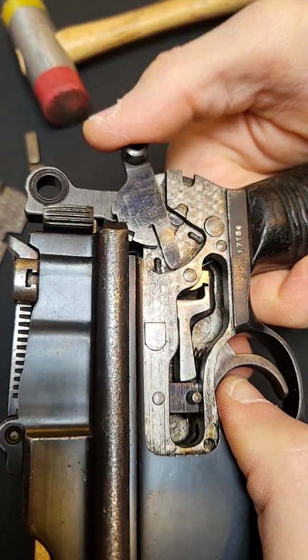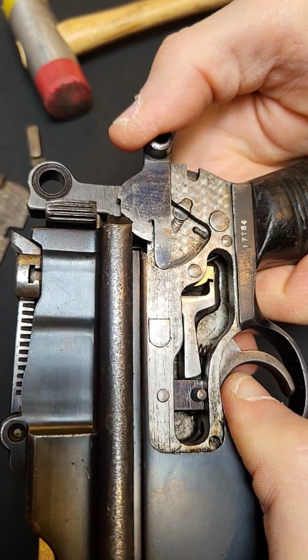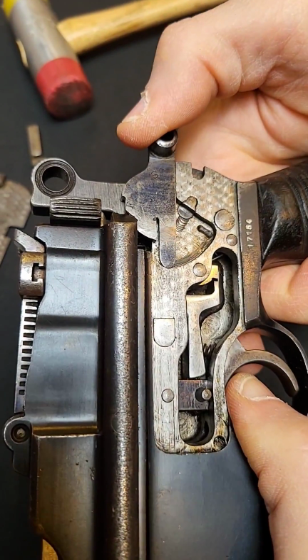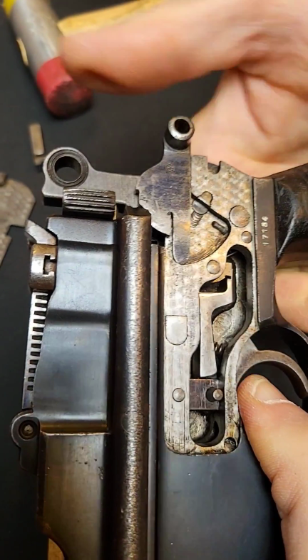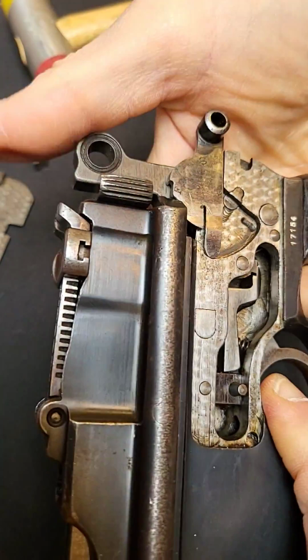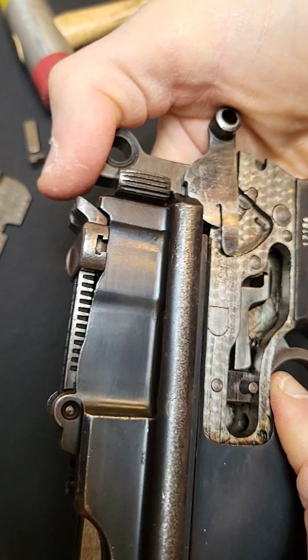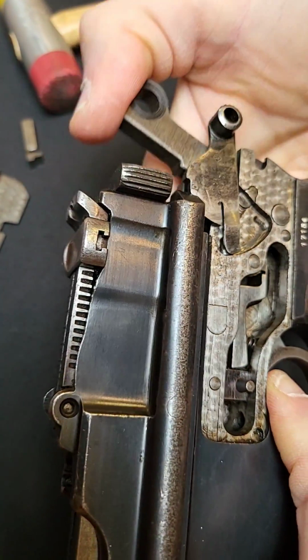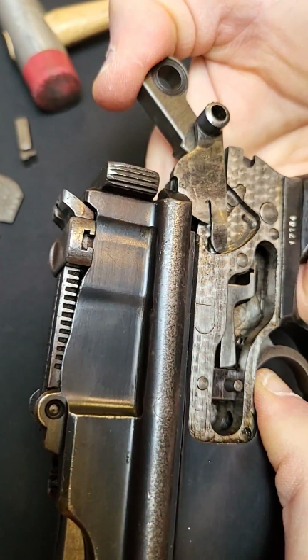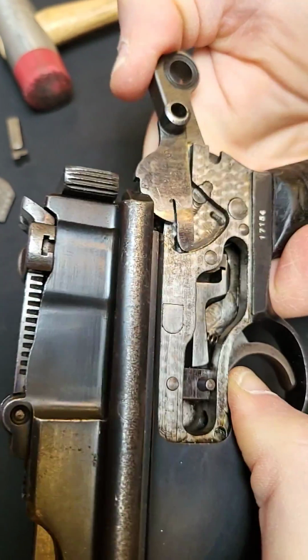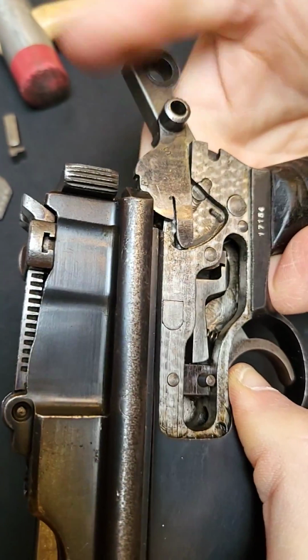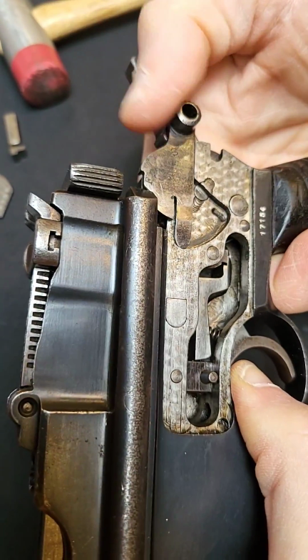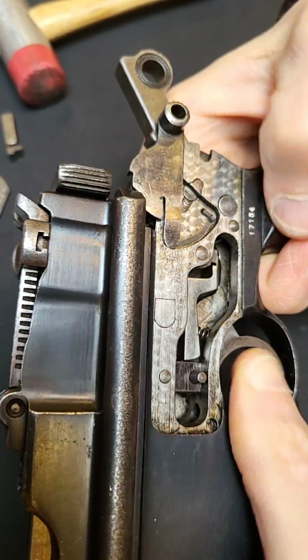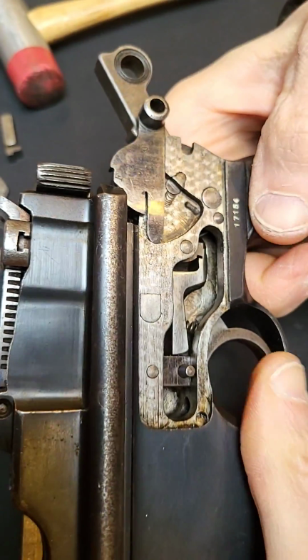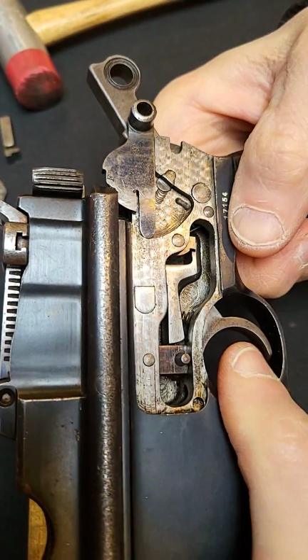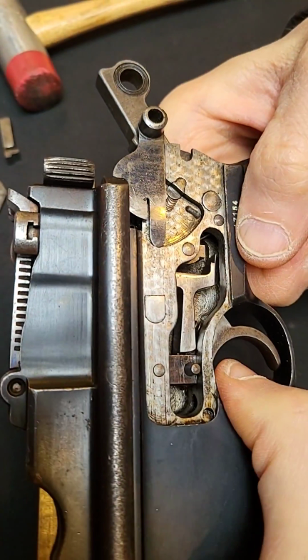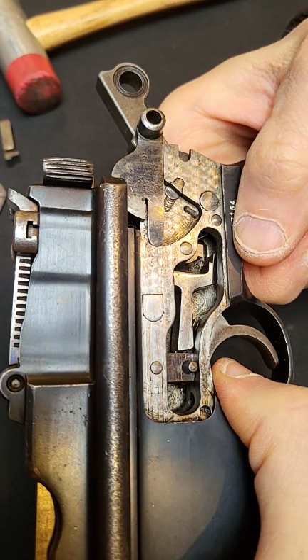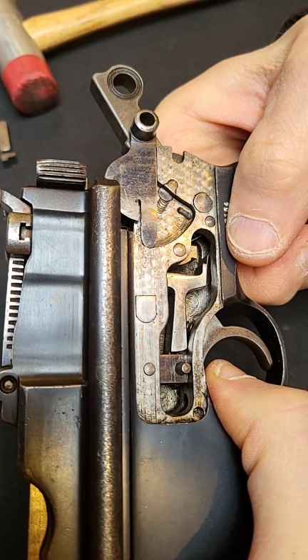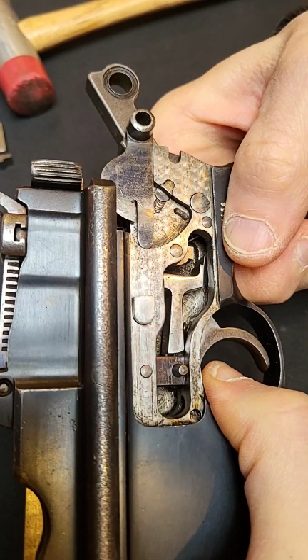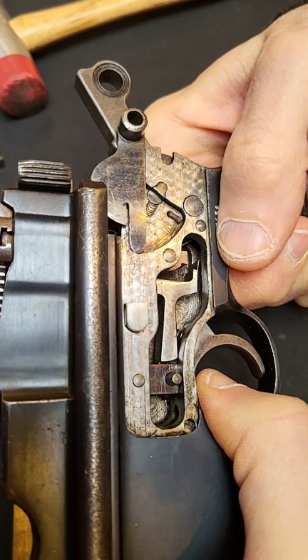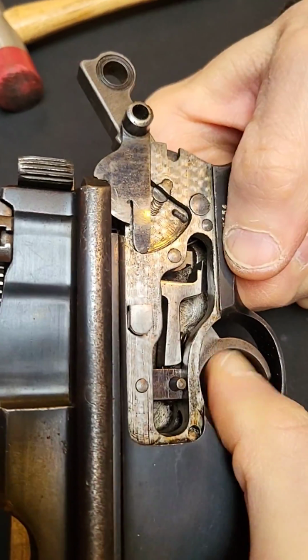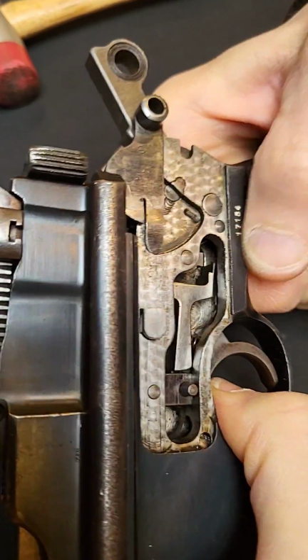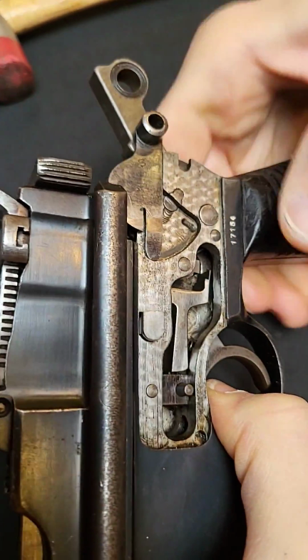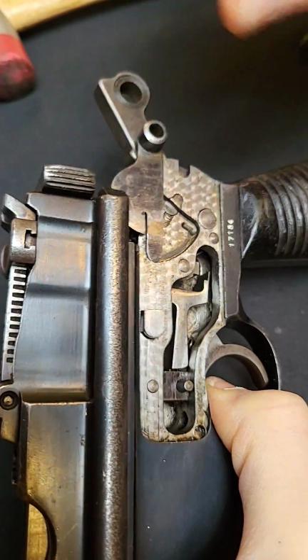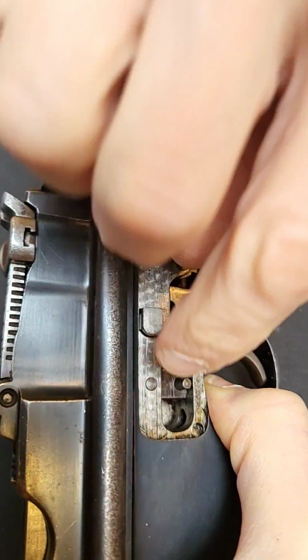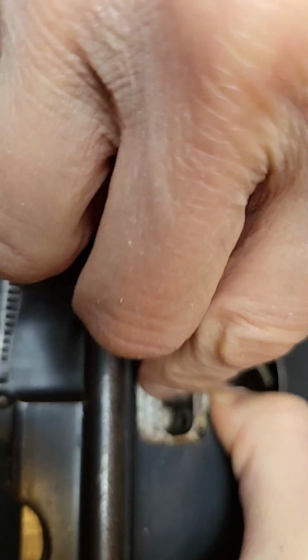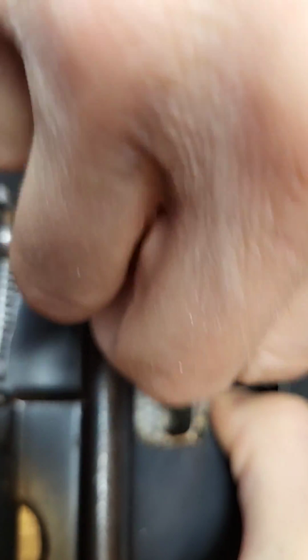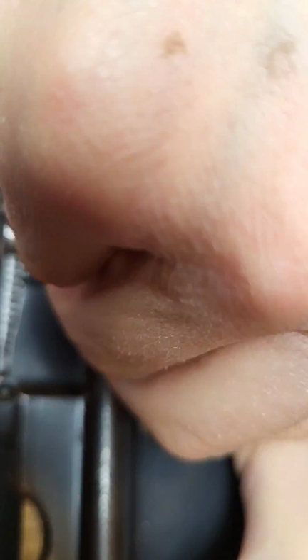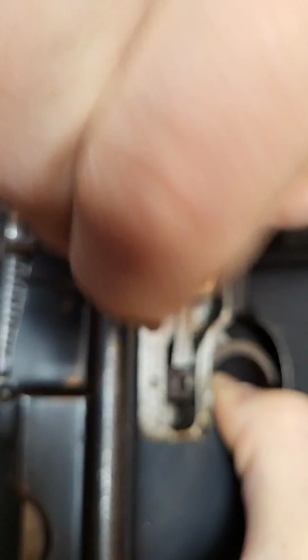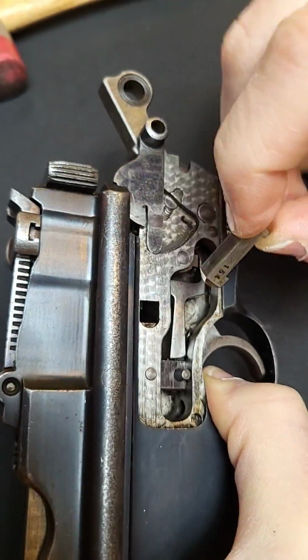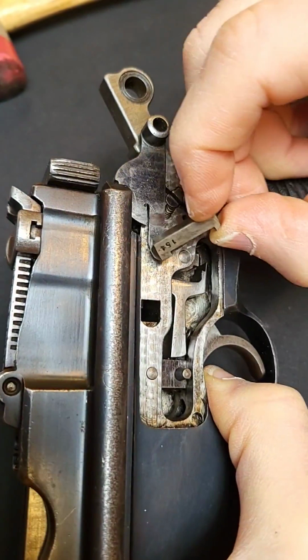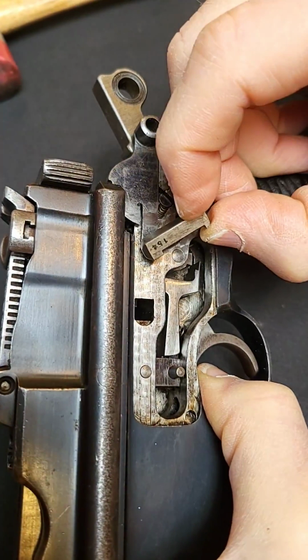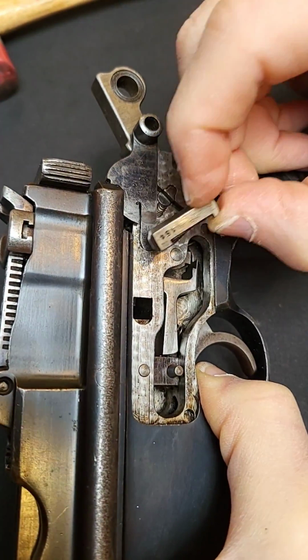Rotate the safety down, cock the hammer, move the frame forward, and with a little pressure you can easily remove this cross piece.